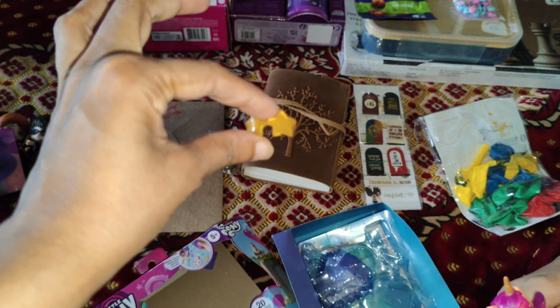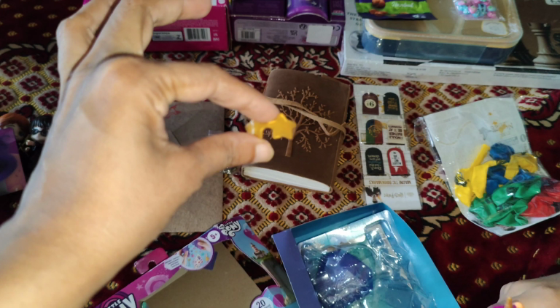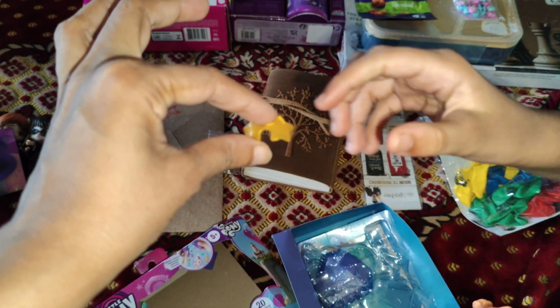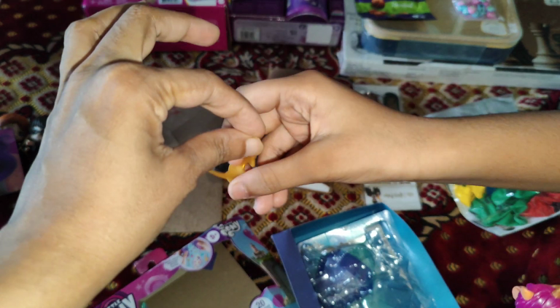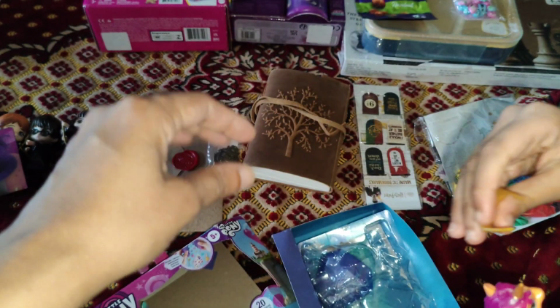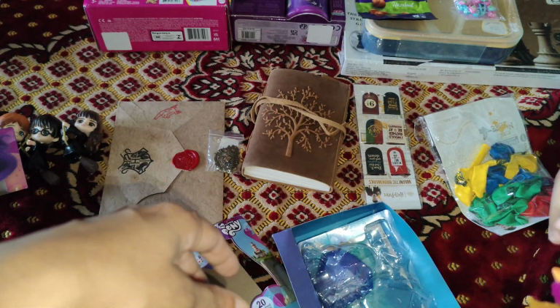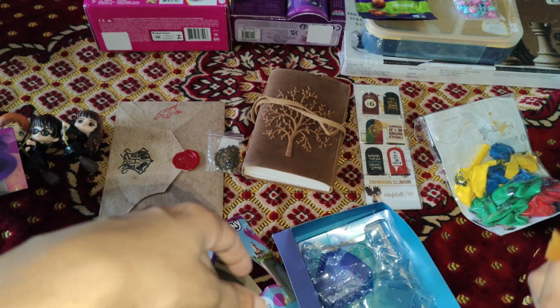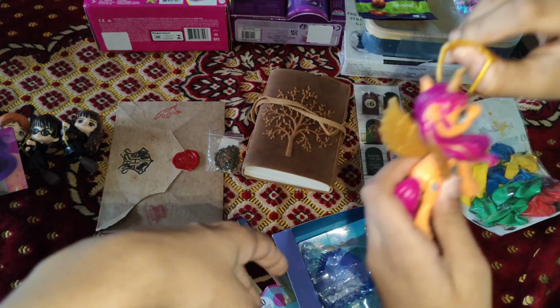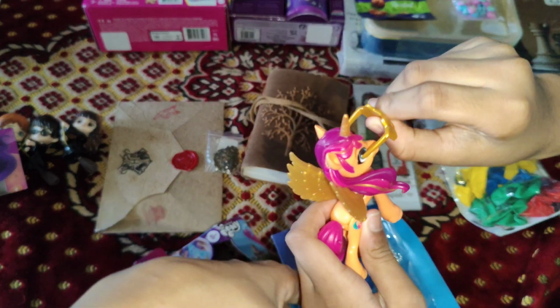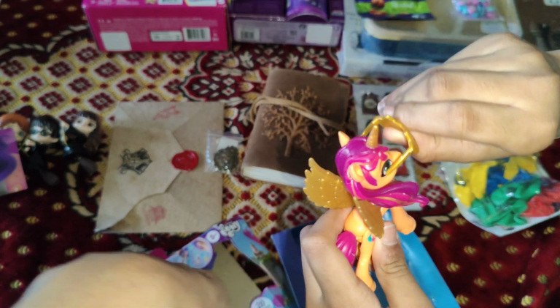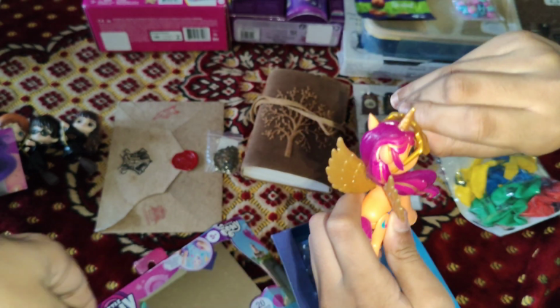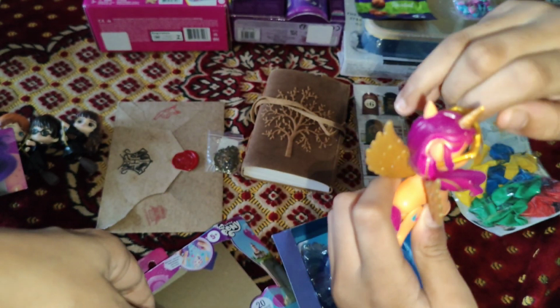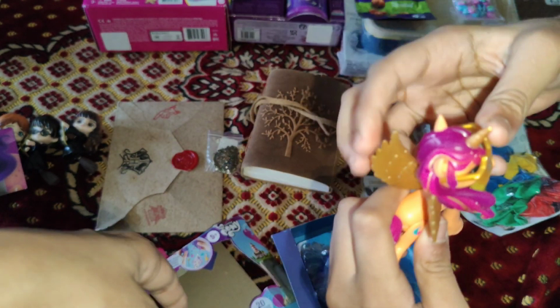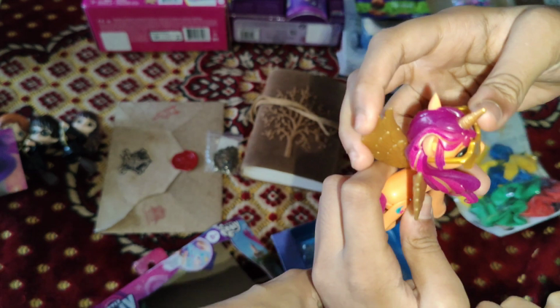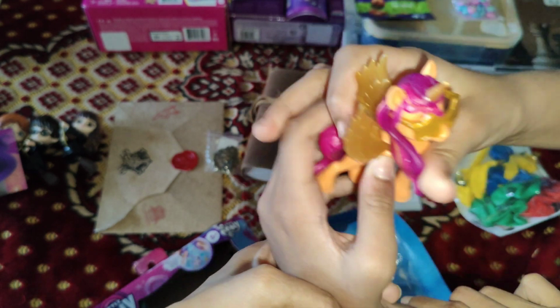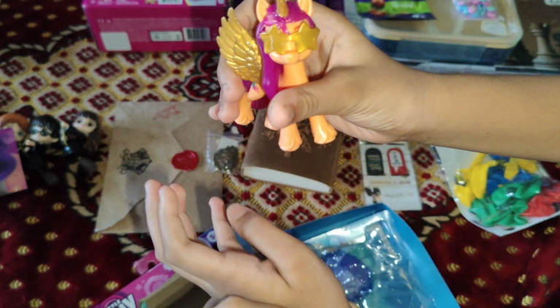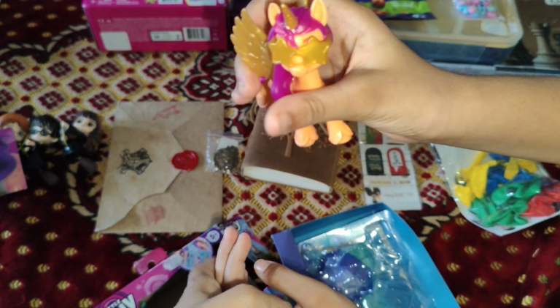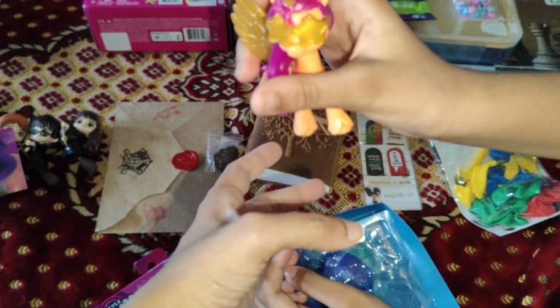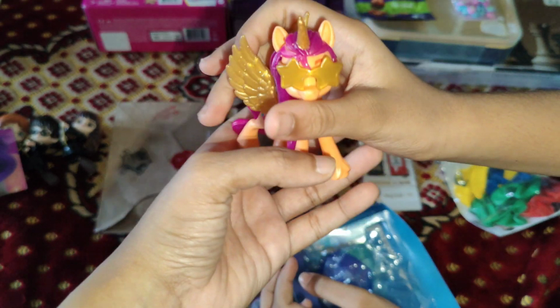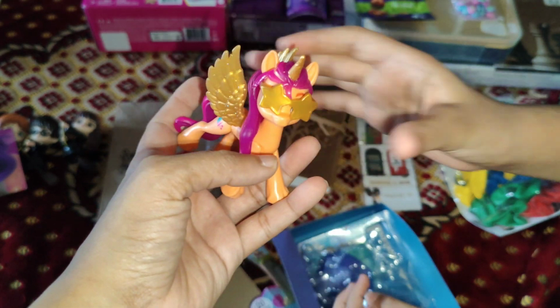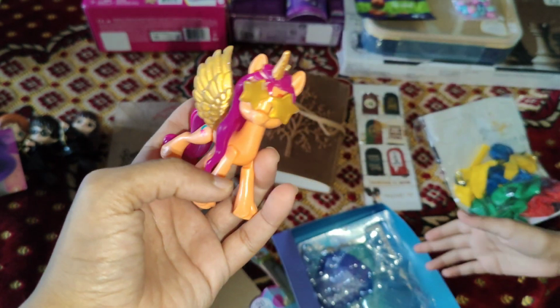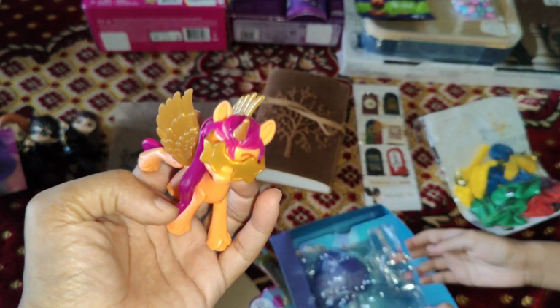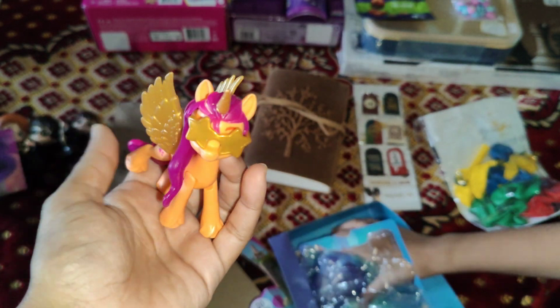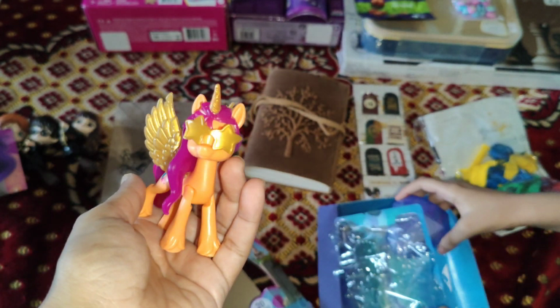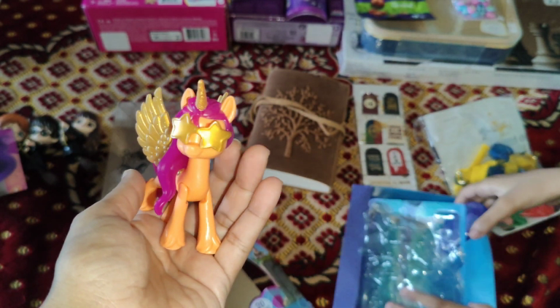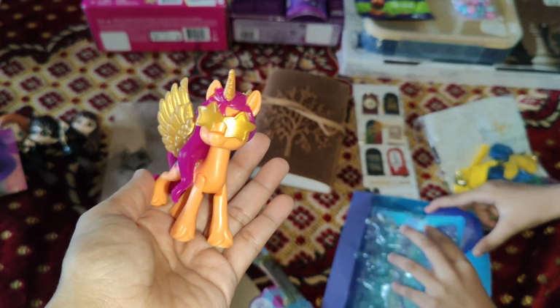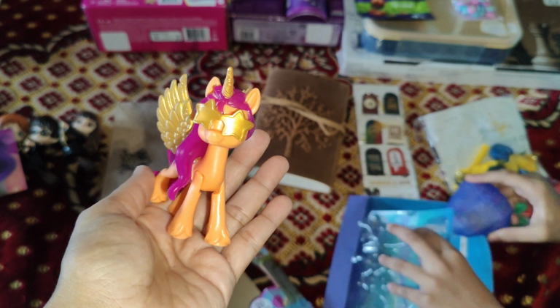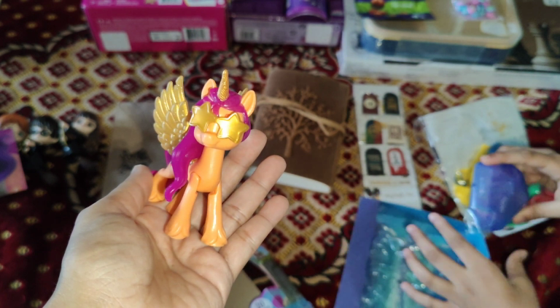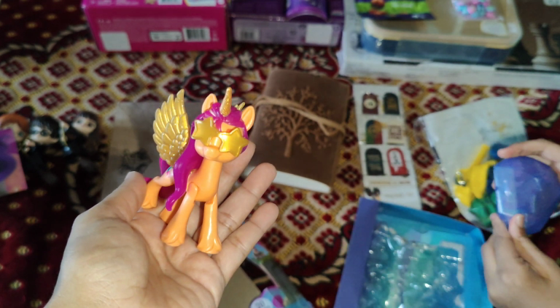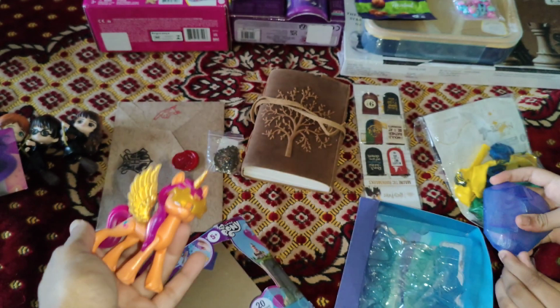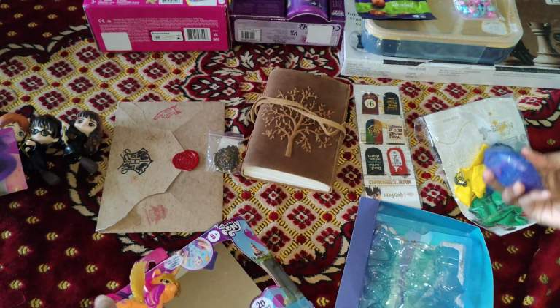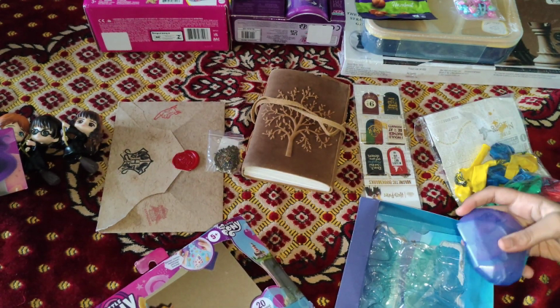So I'm going to start with Sunny's Star Scout — she's the main character of G5. She's an Earth Pony but sometimes she's an Alicorn. So what are we waiting for? Let's get unboxing.